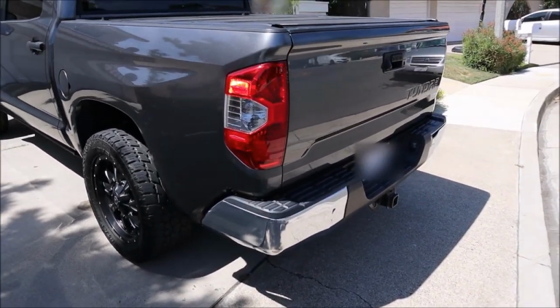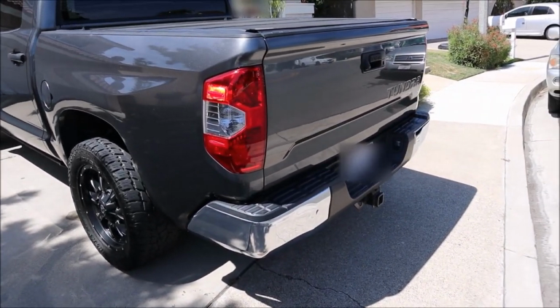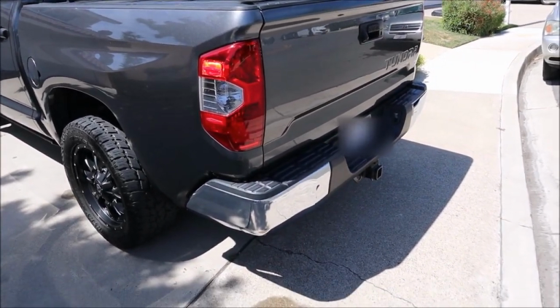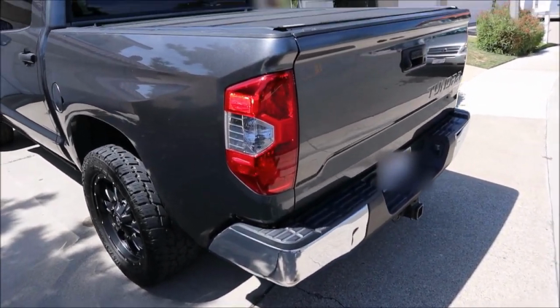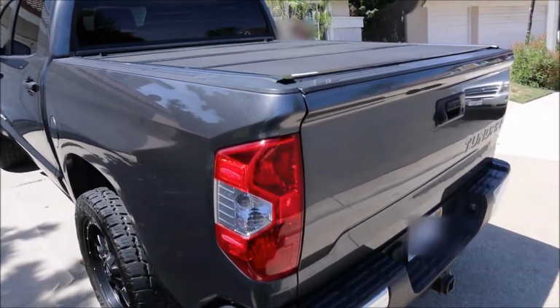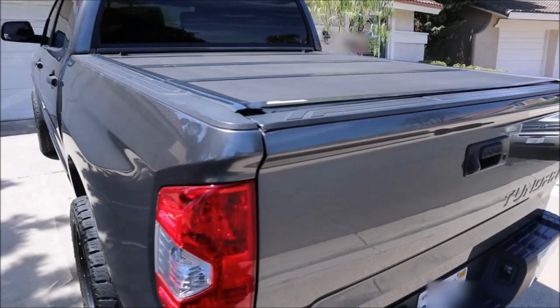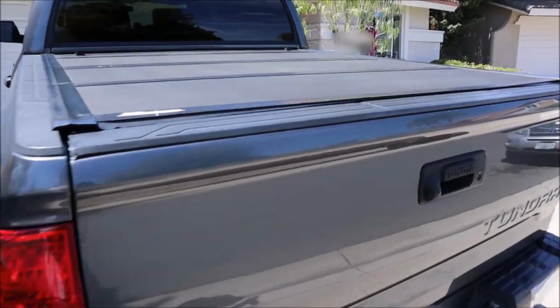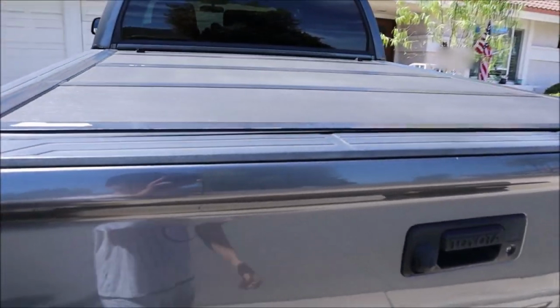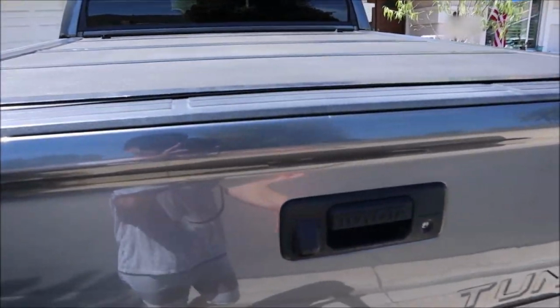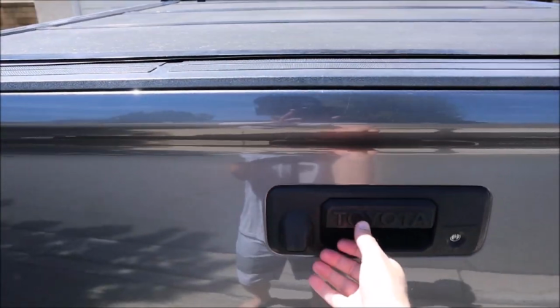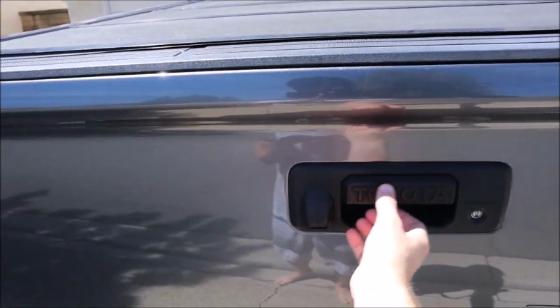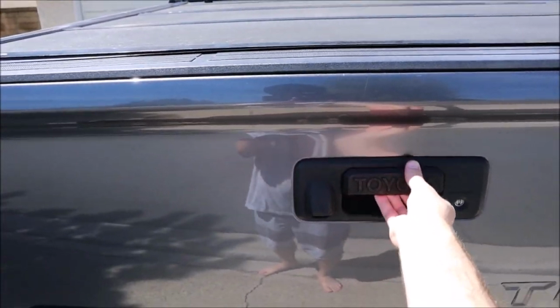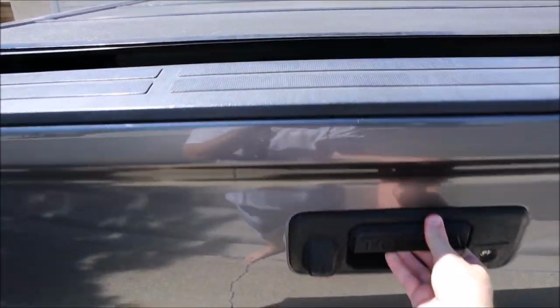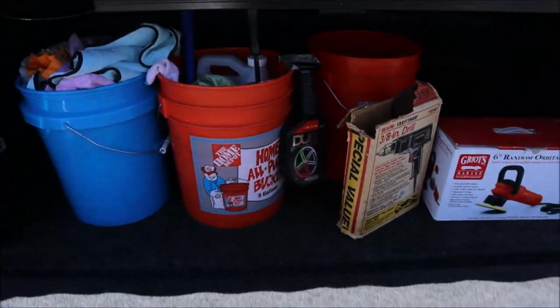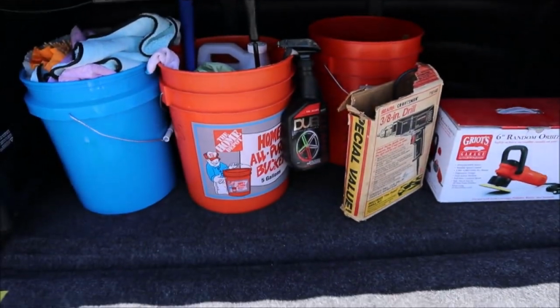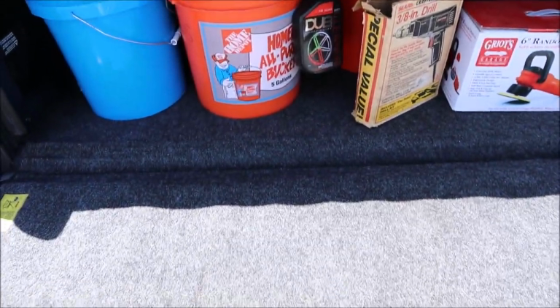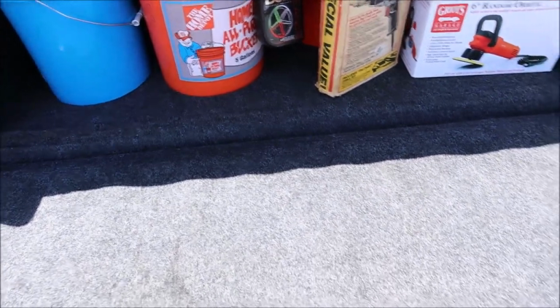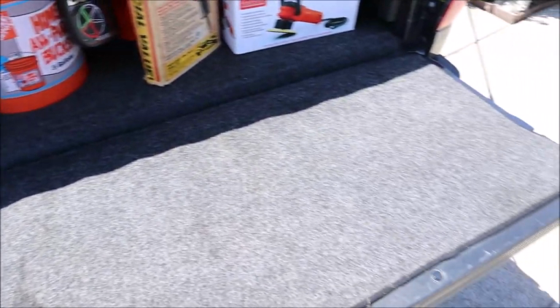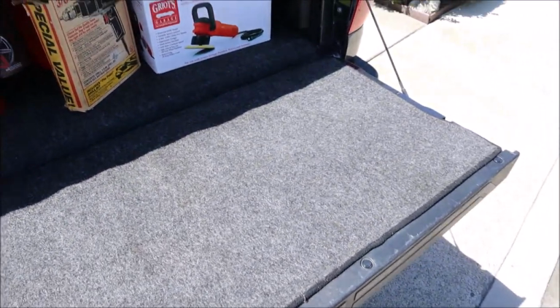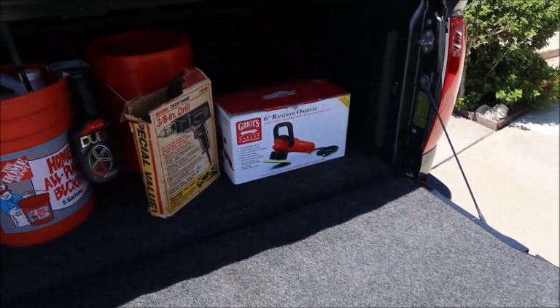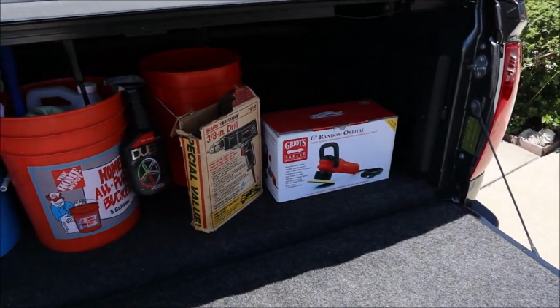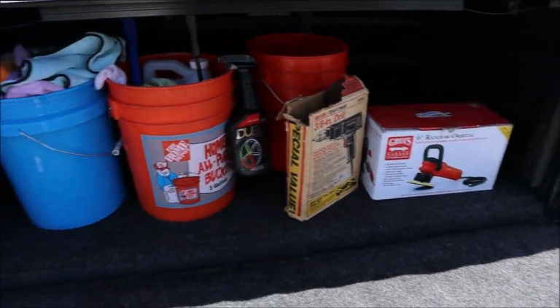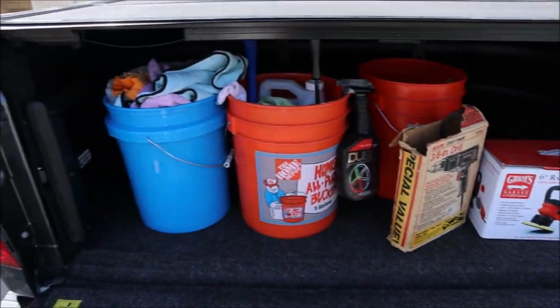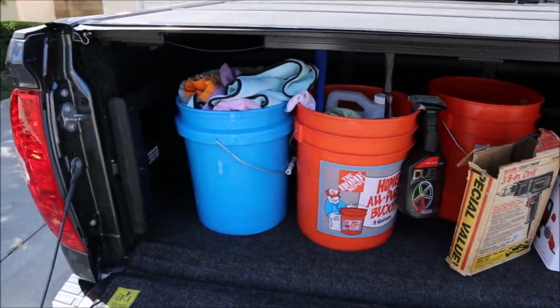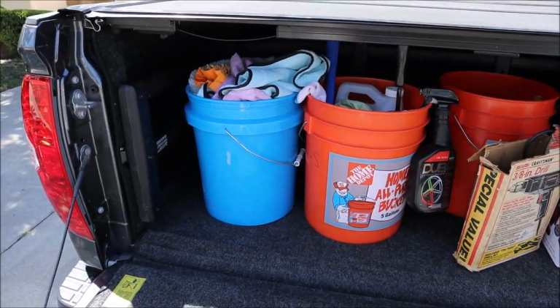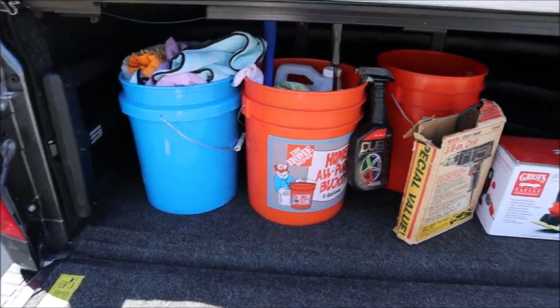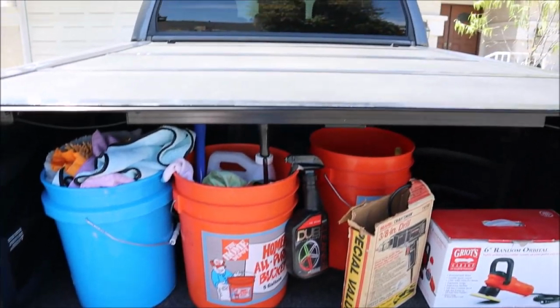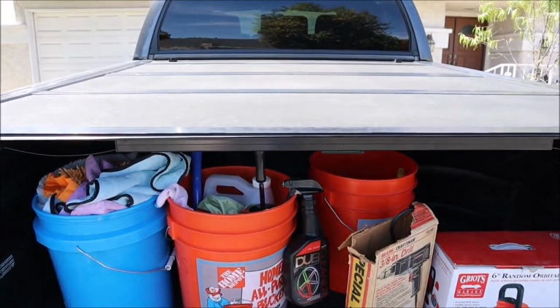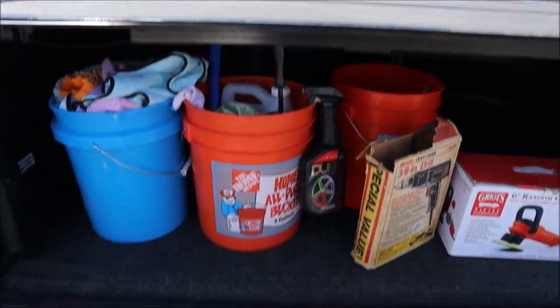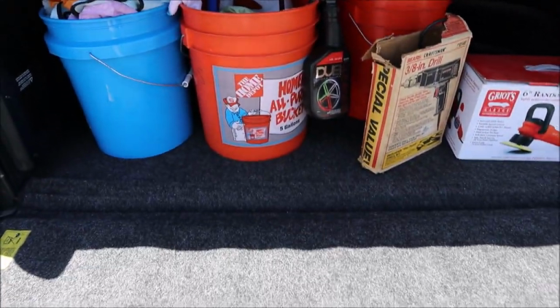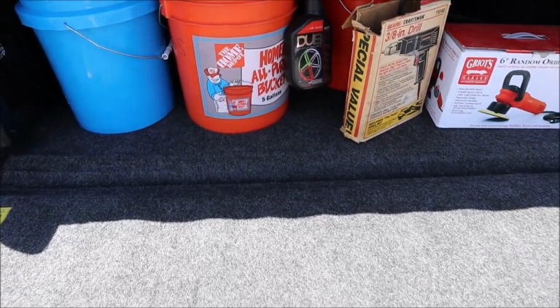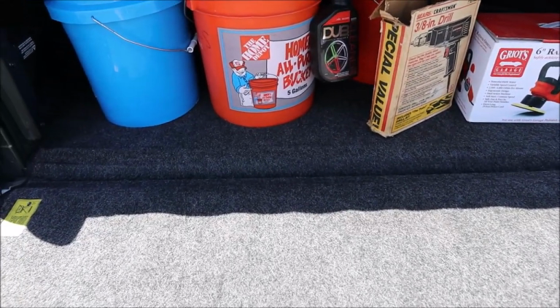It's got a top cover on the bed which flips up — a bed cover in the rear, full of all my cleaning supplies for detailing. It flips back up and locks. It's really cool.